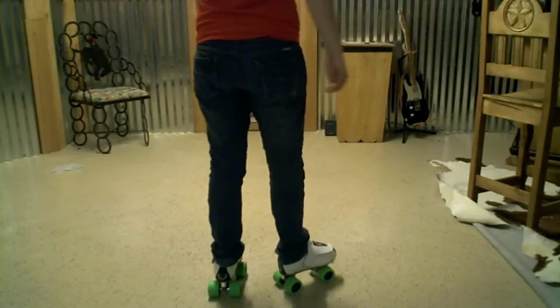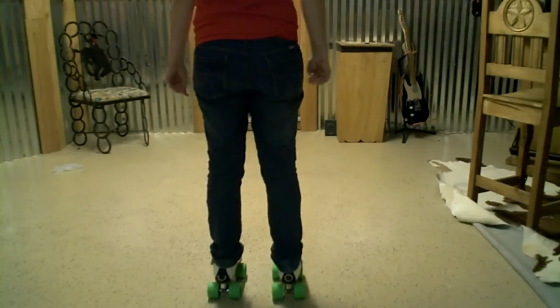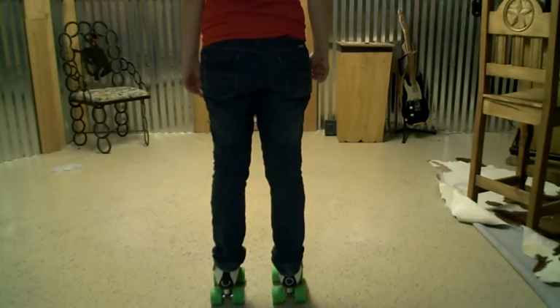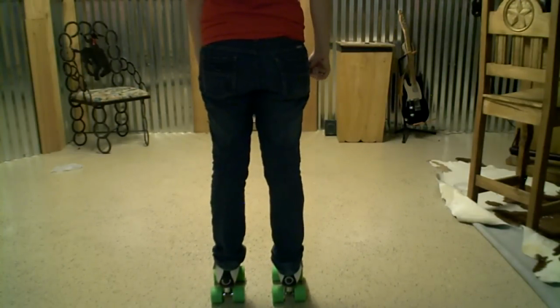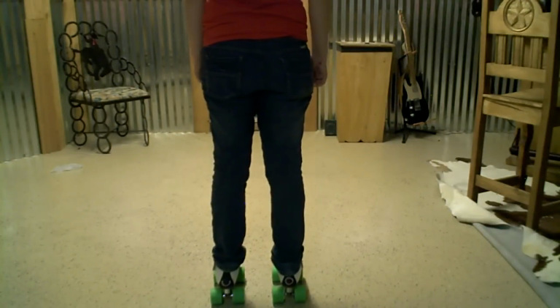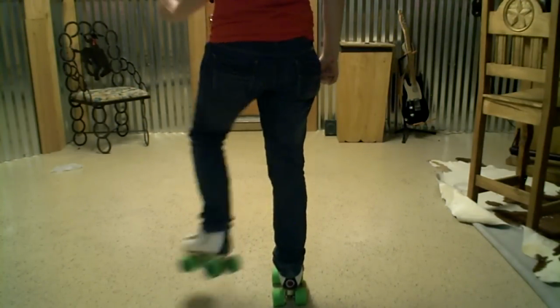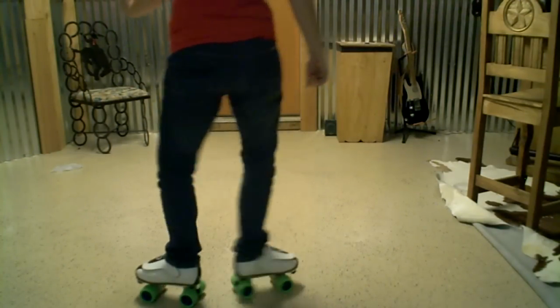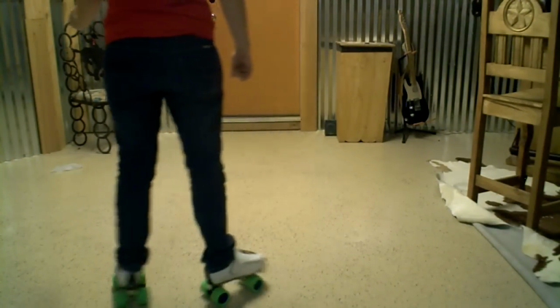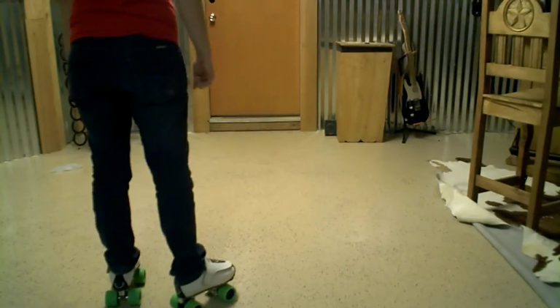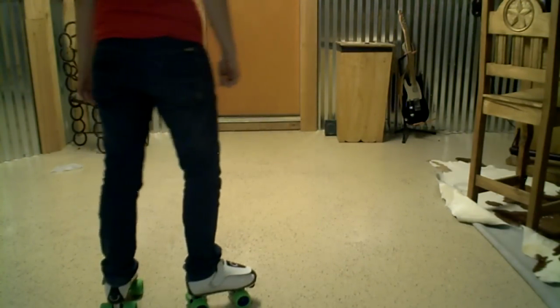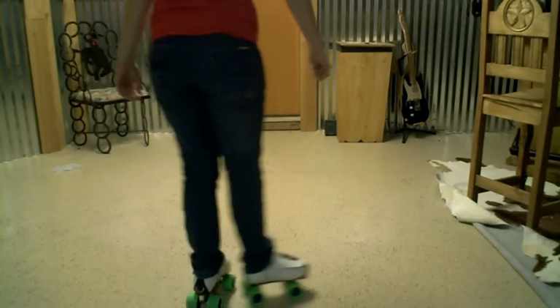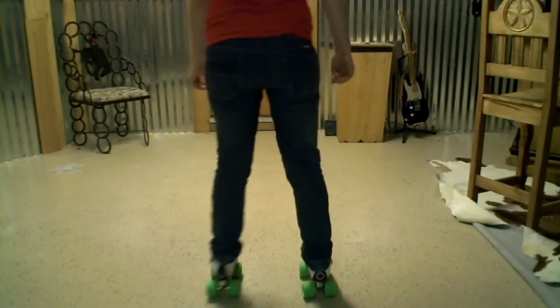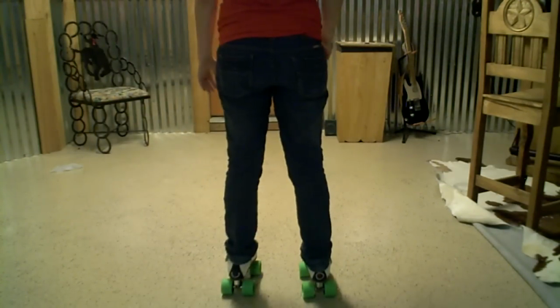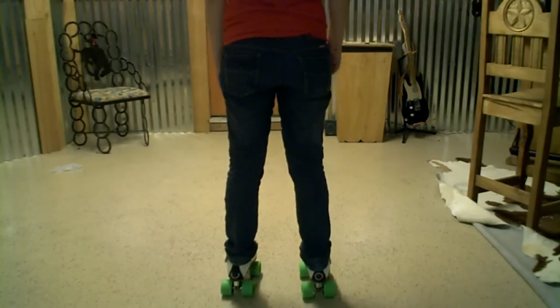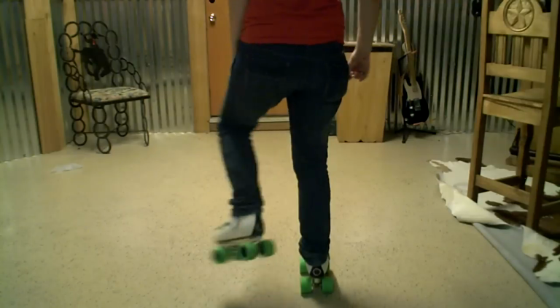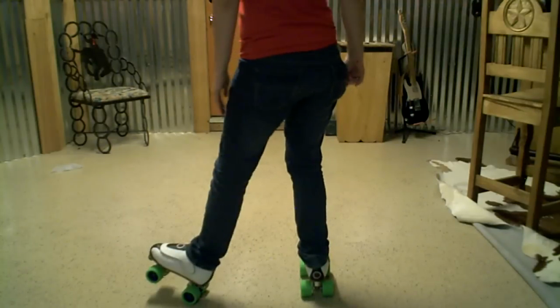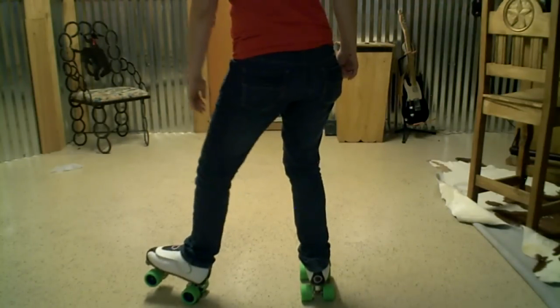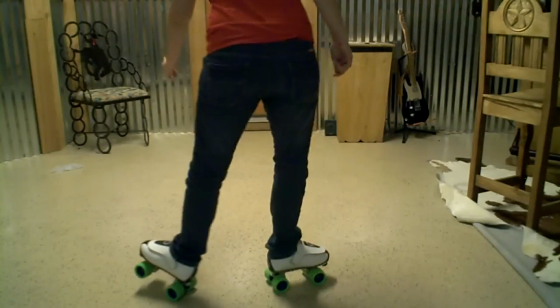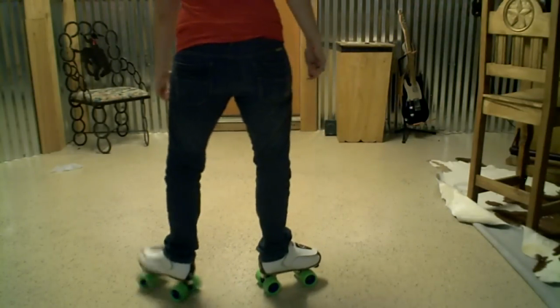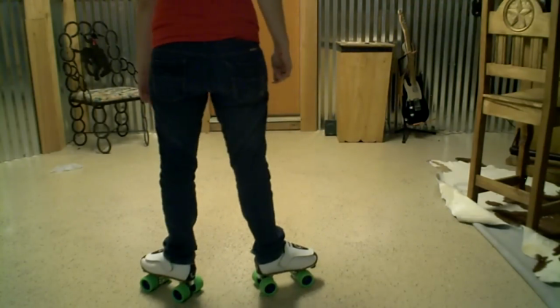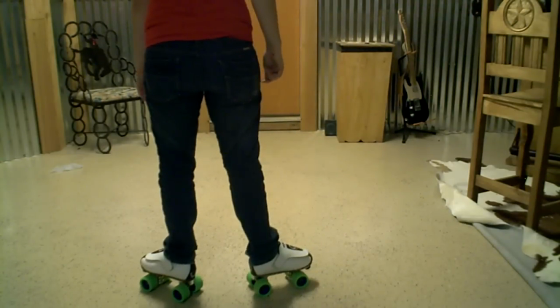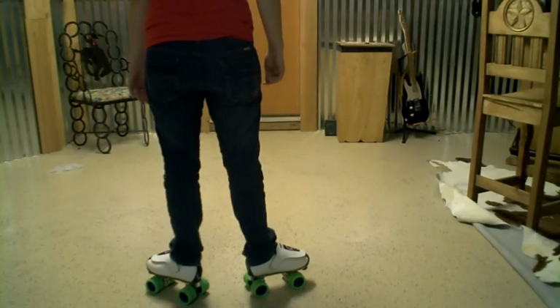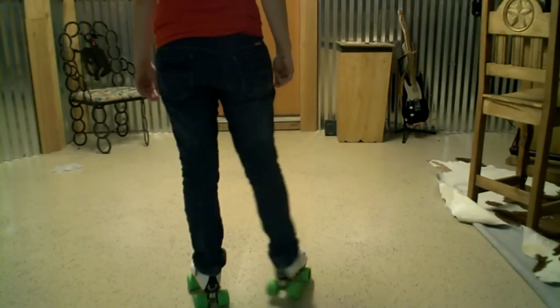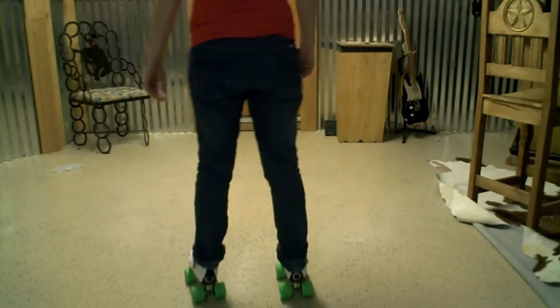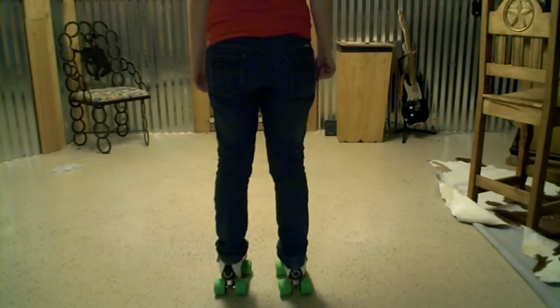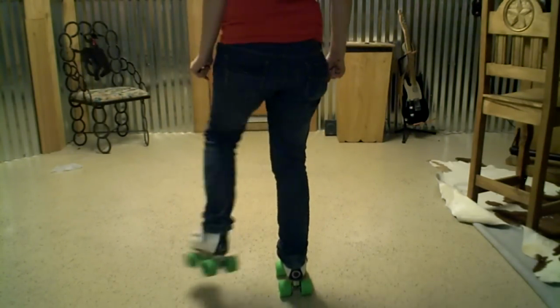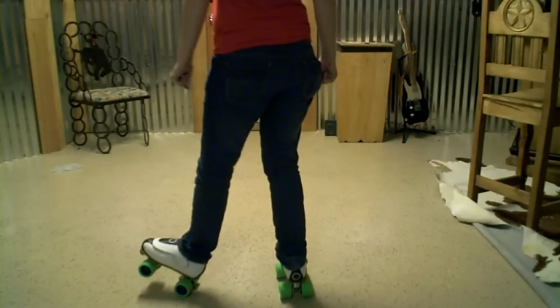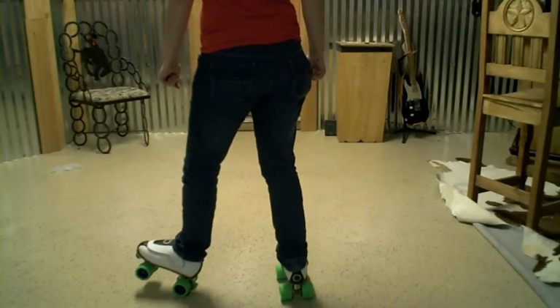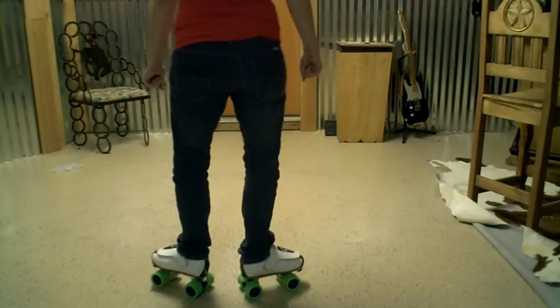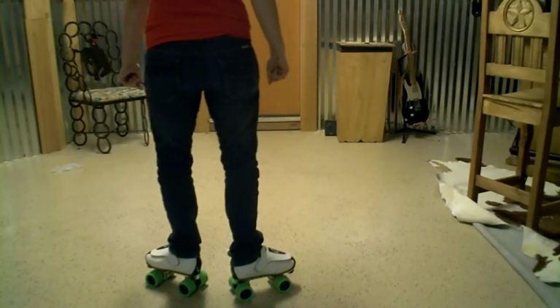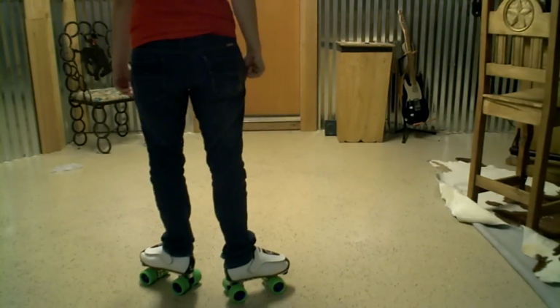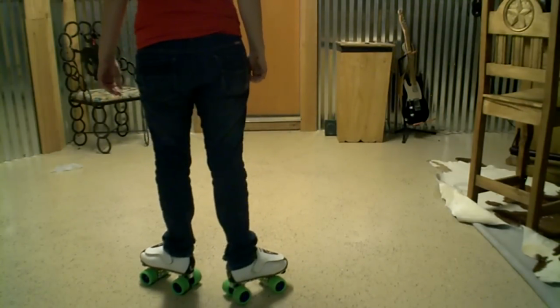Now the other leg — same thing. Left leg heel, pivot, sit down. Heel, pivot, down.